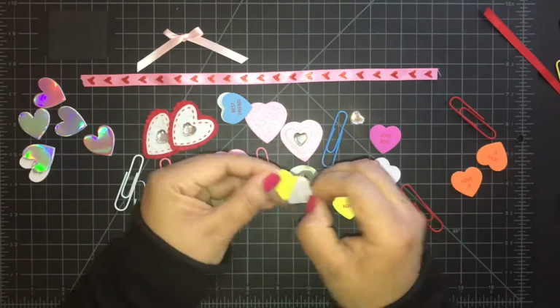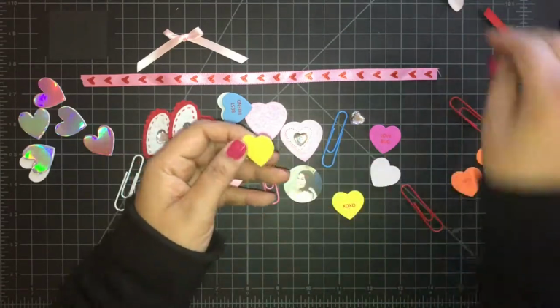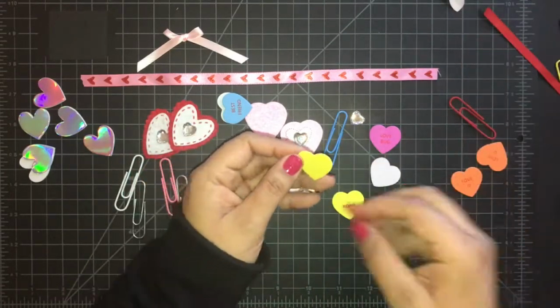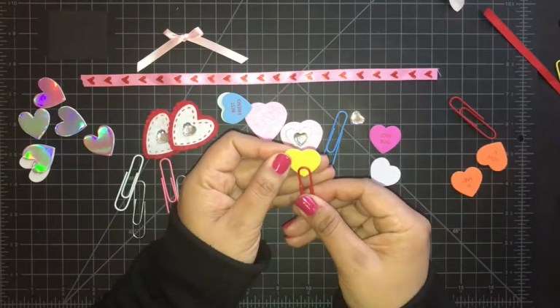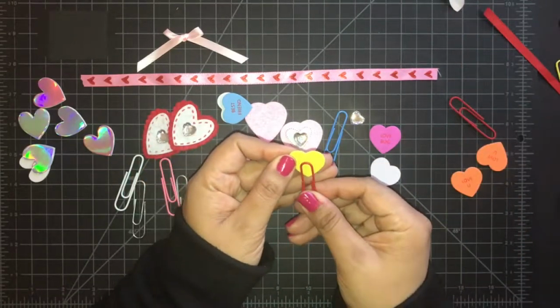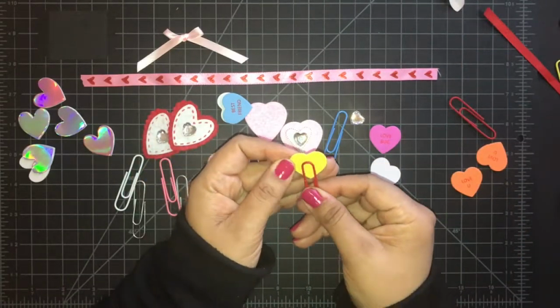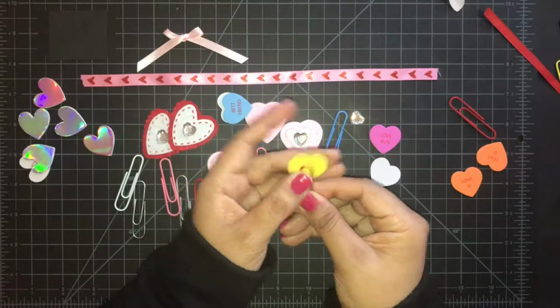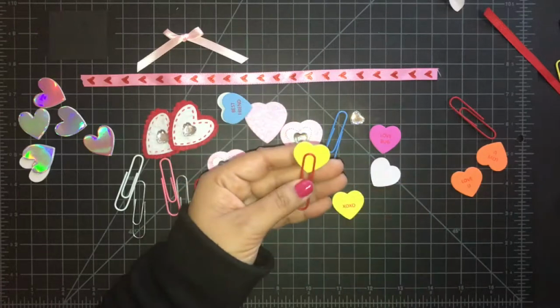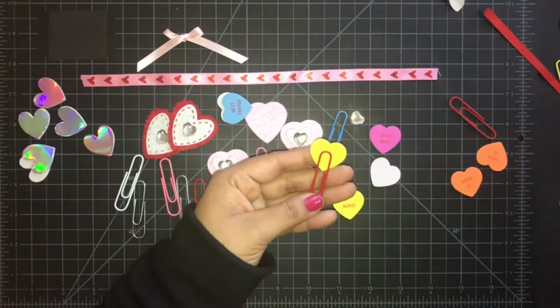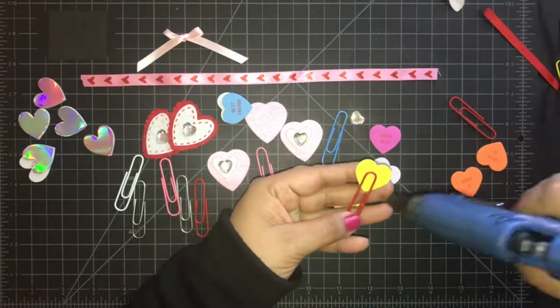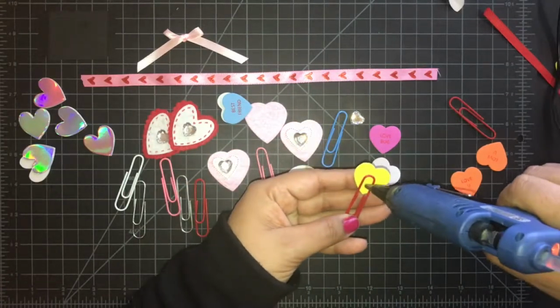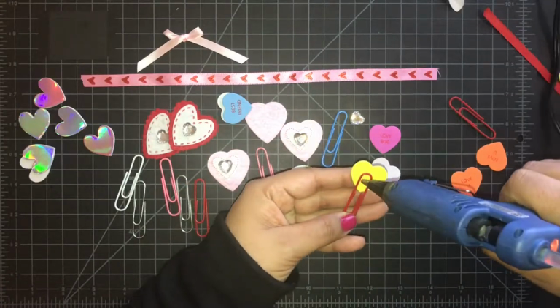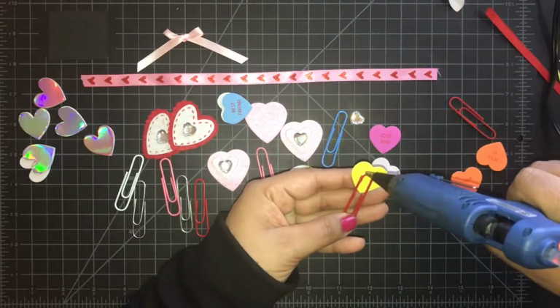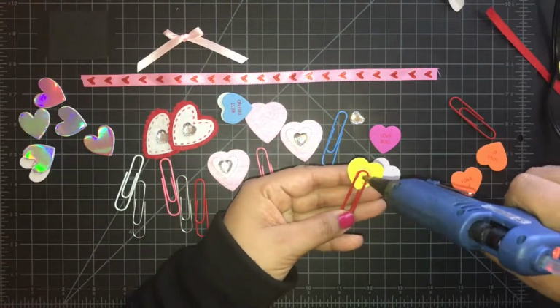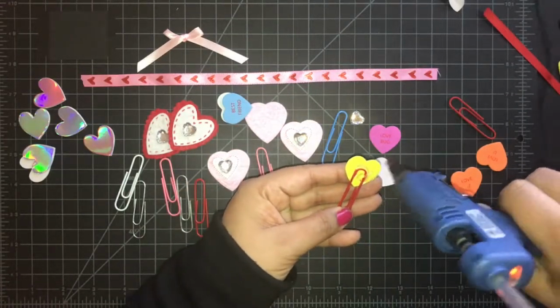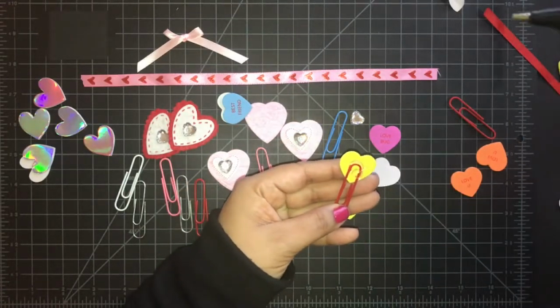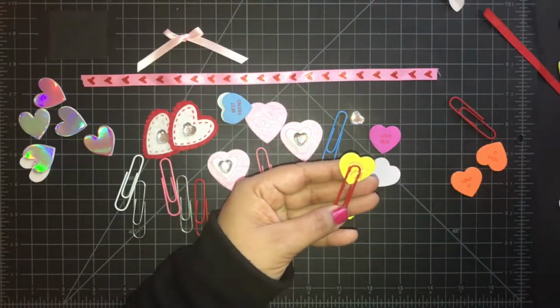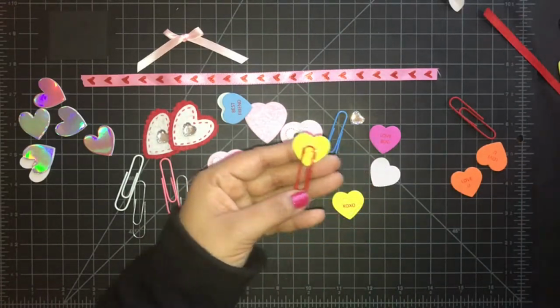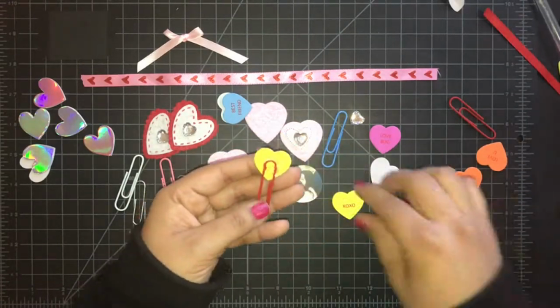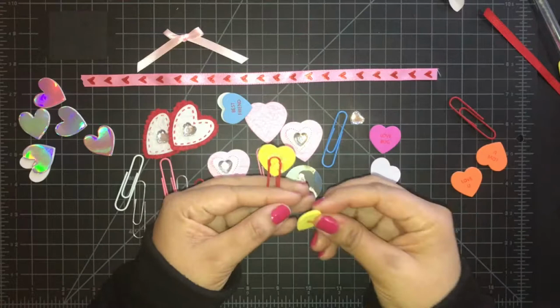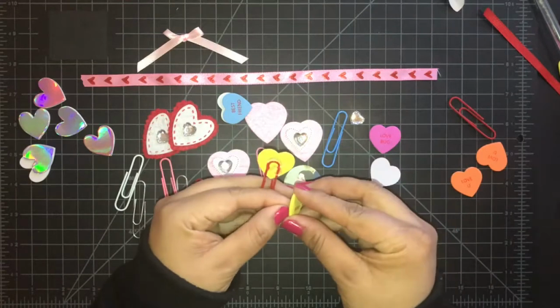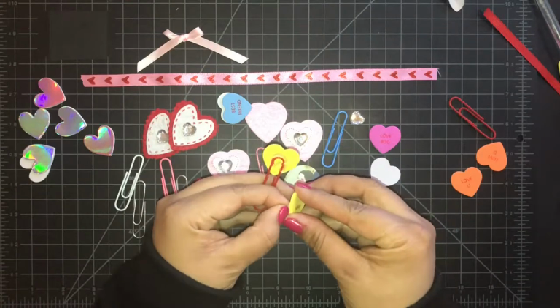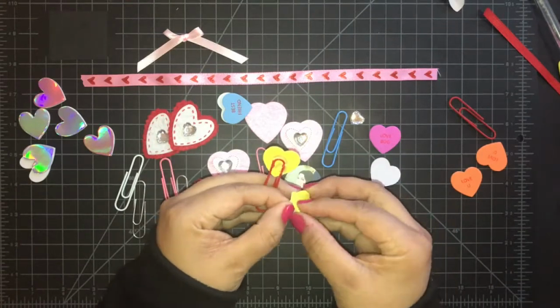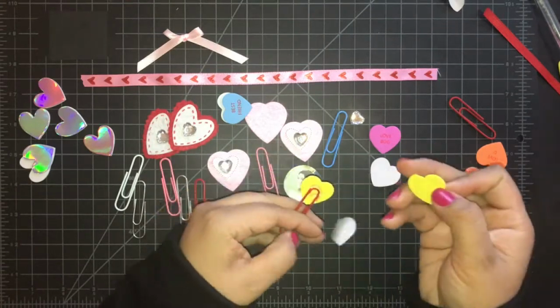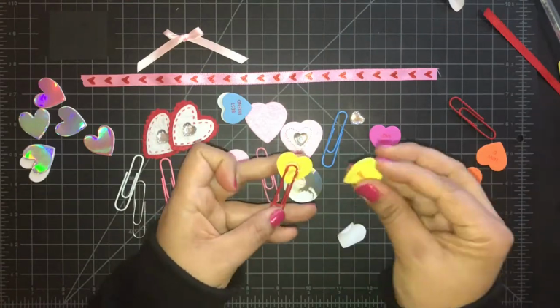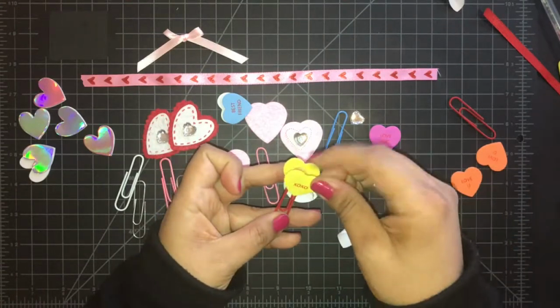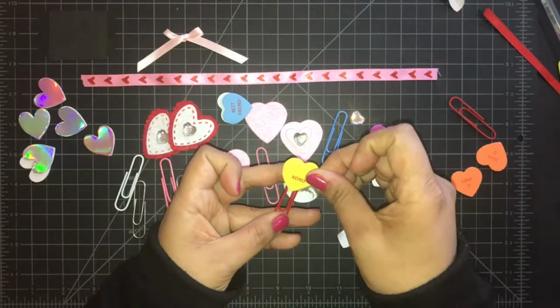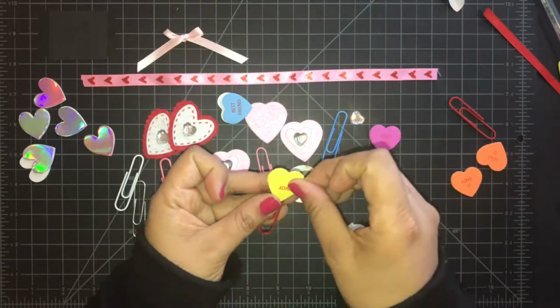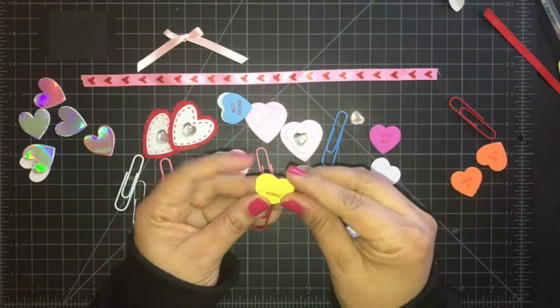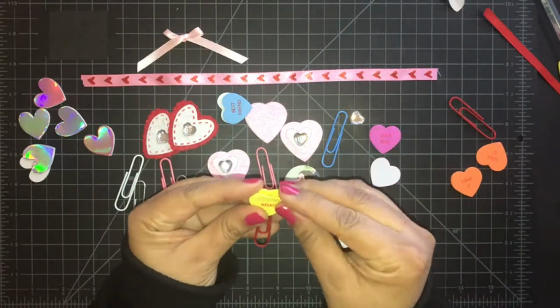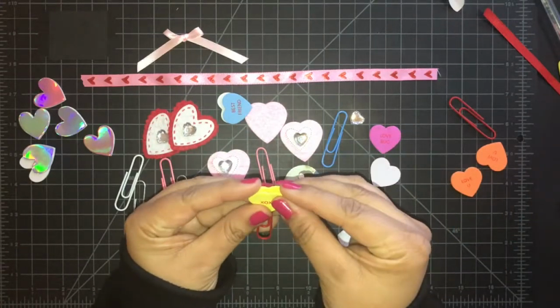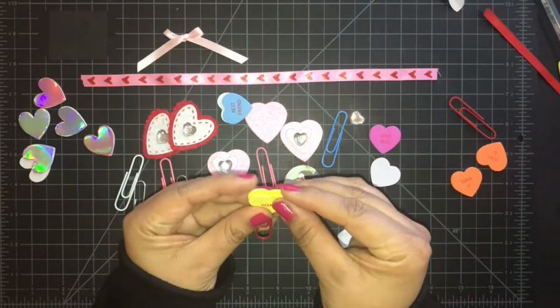Here you see me using the Dollar Tree conversation hearts and I just glue them to paper clips from the Dollar Tree to make a conversation heart paper clip.